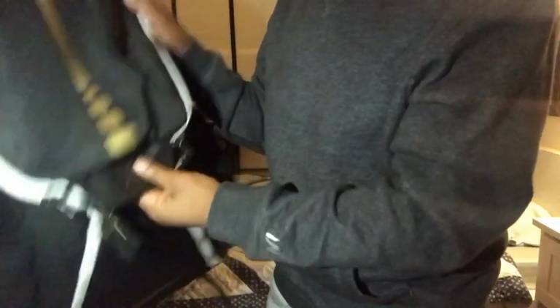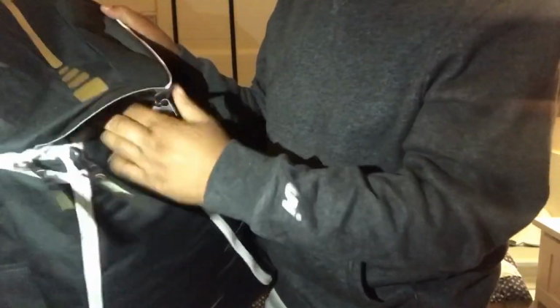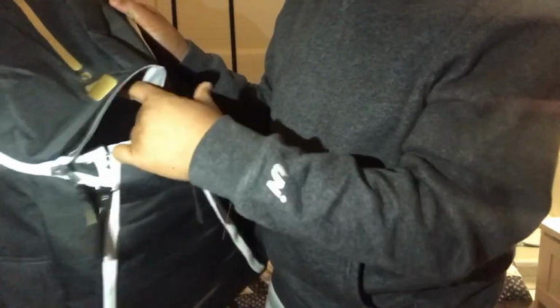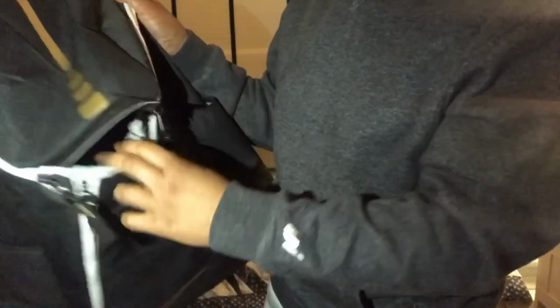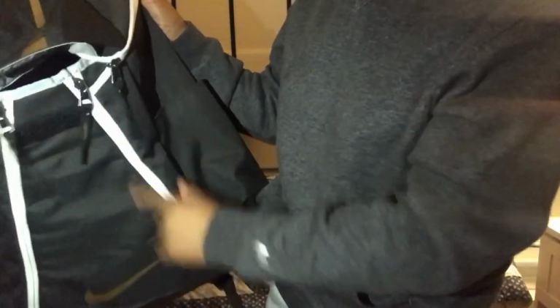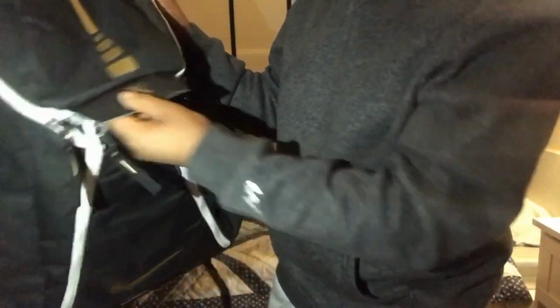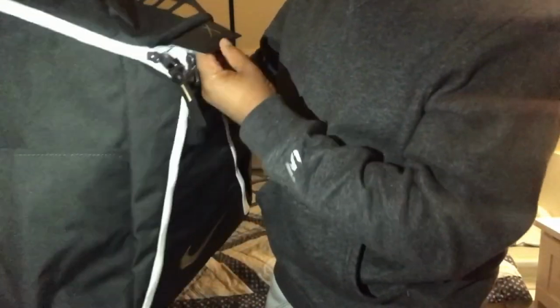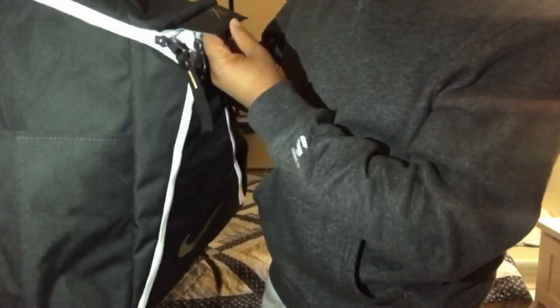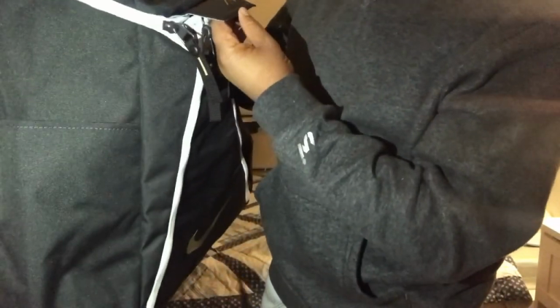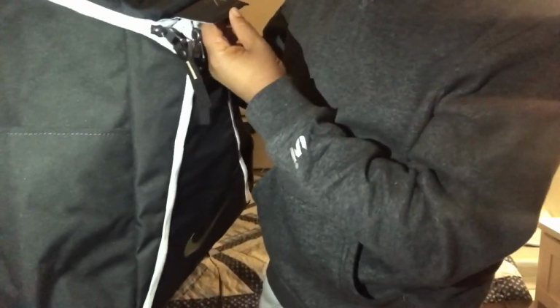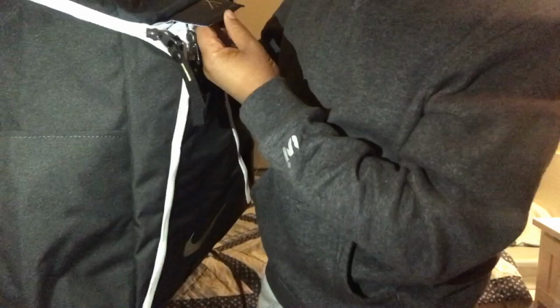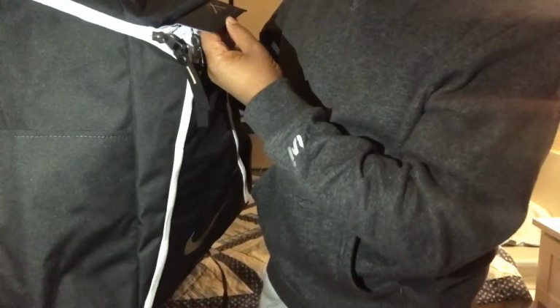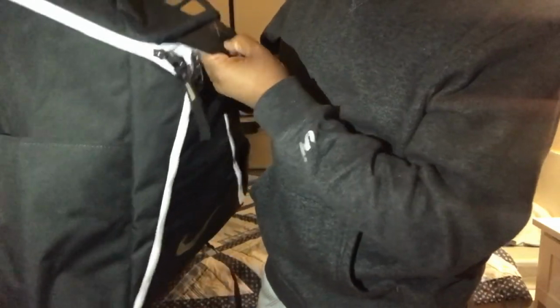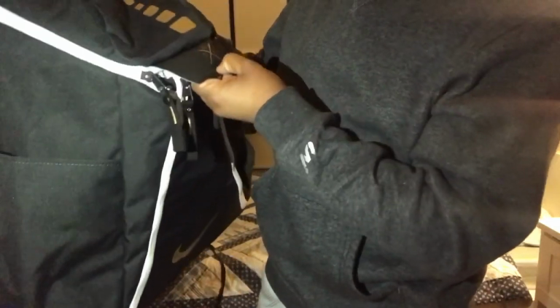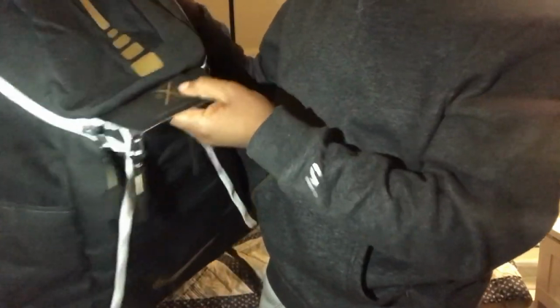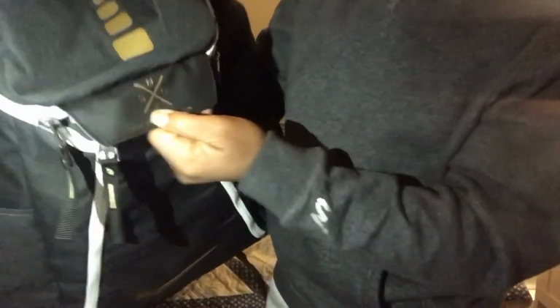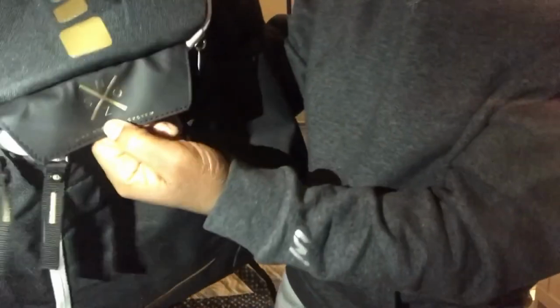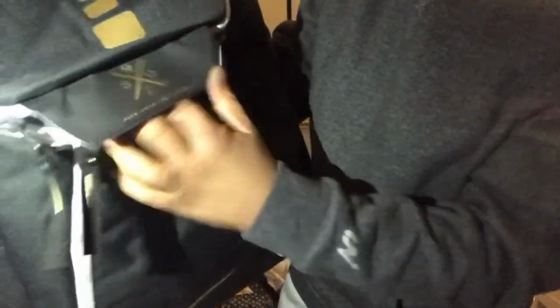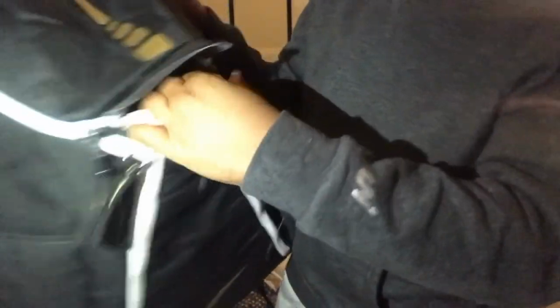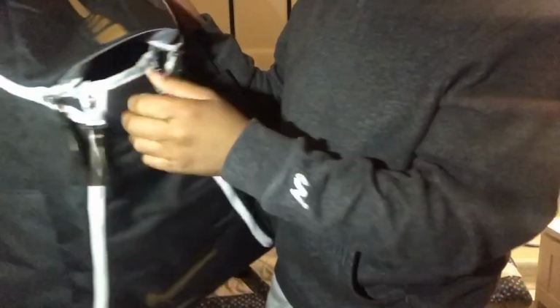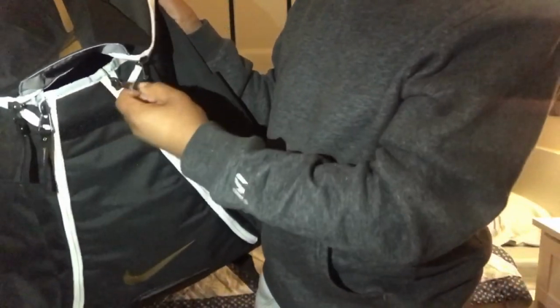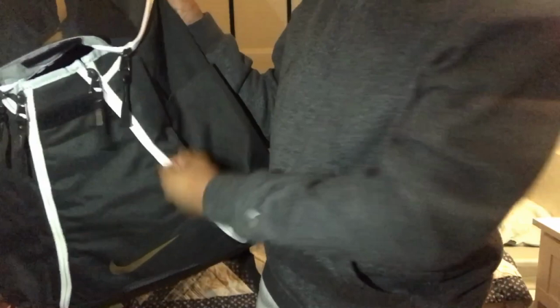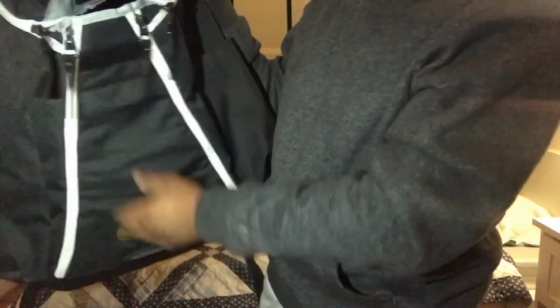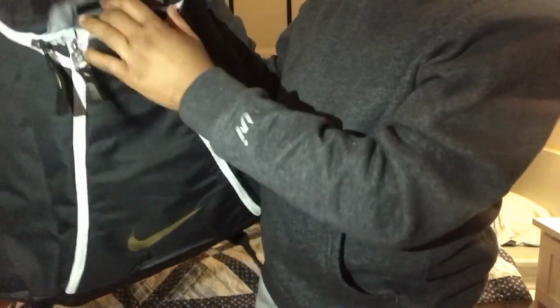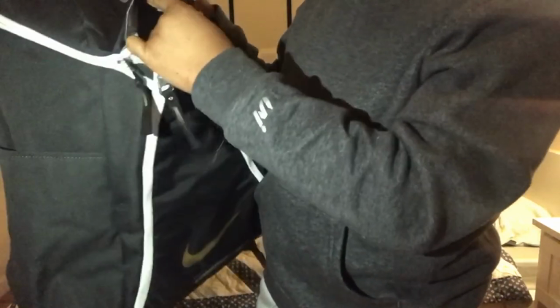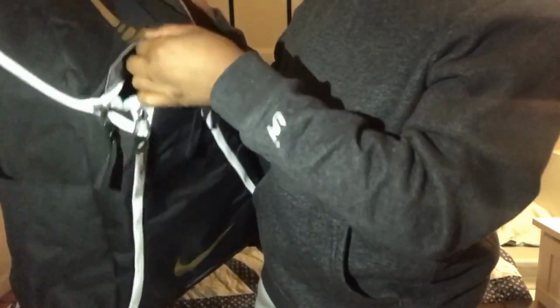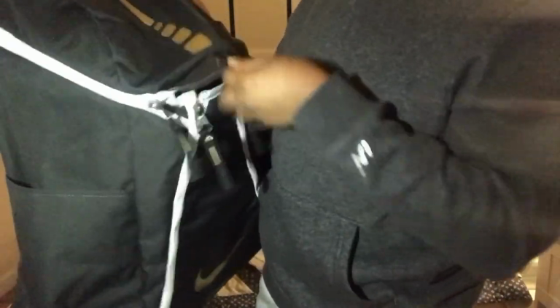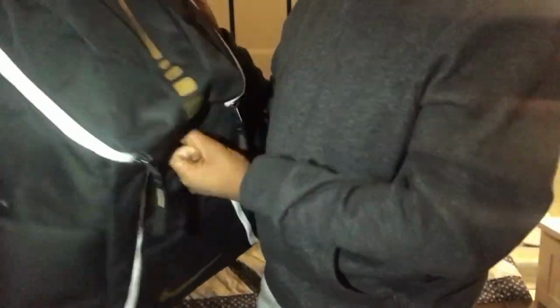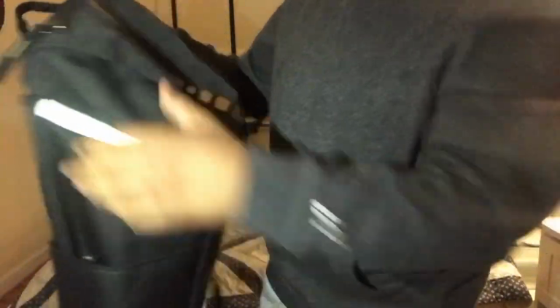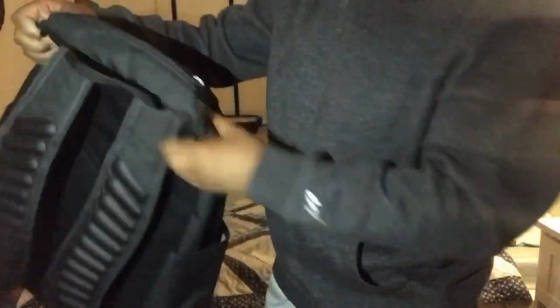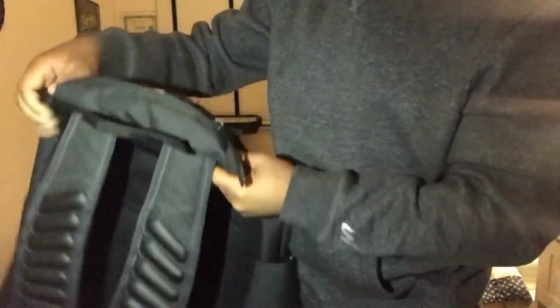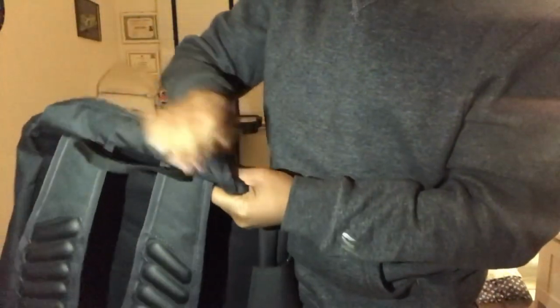Also, this zipper system — it's called the Nike Quad Zip system. It's got the little thing right there. It's dope — you can open it up and stuff. Right here up at the top, you see what I'm saying?